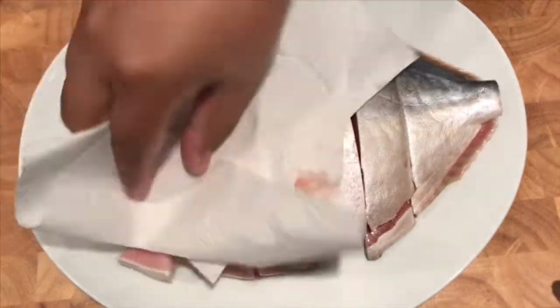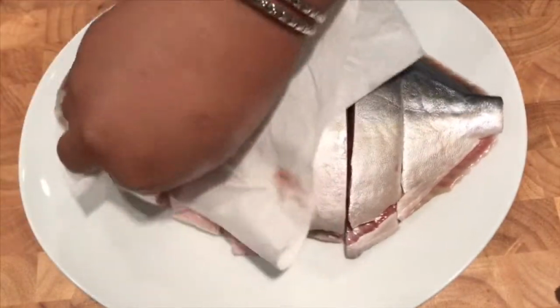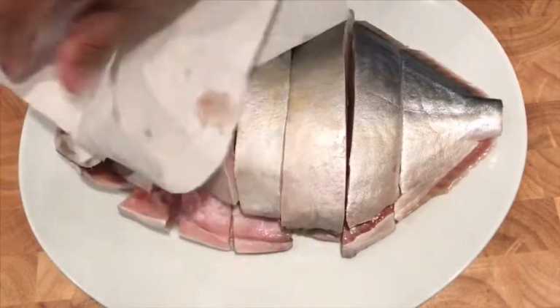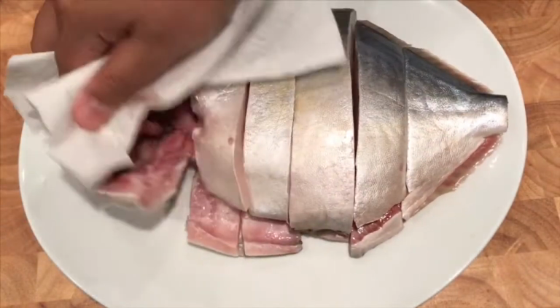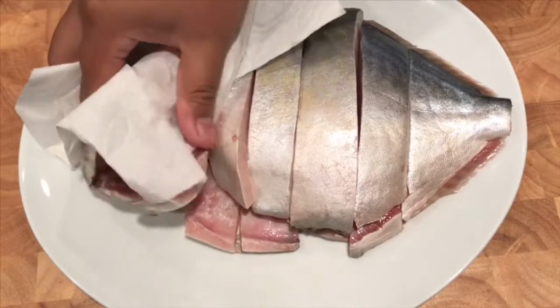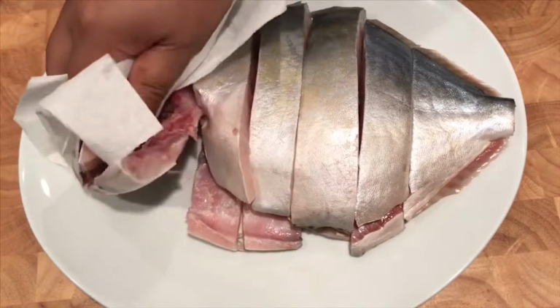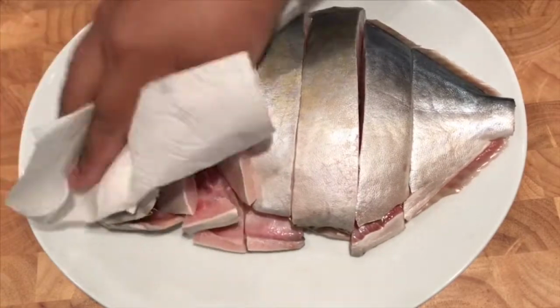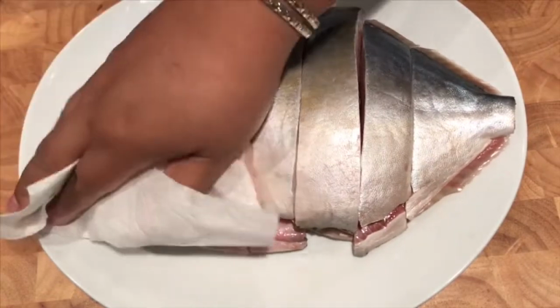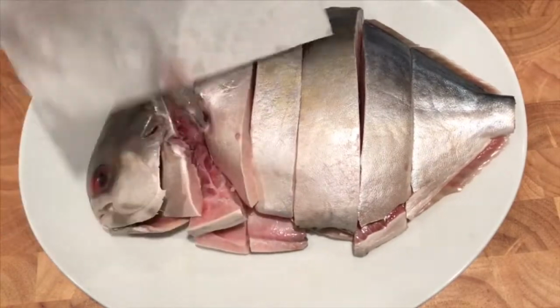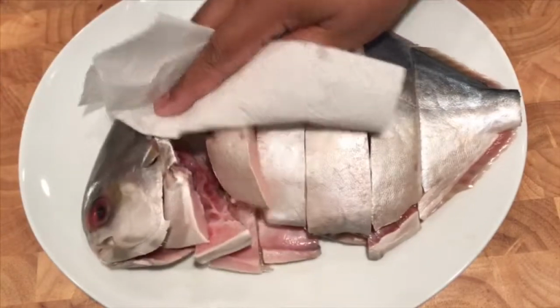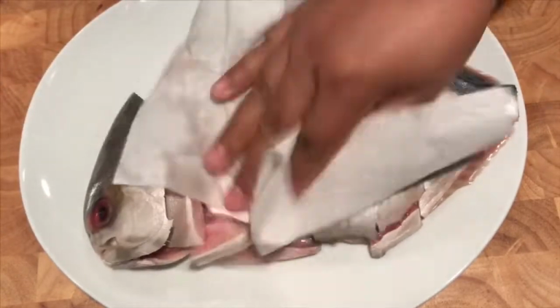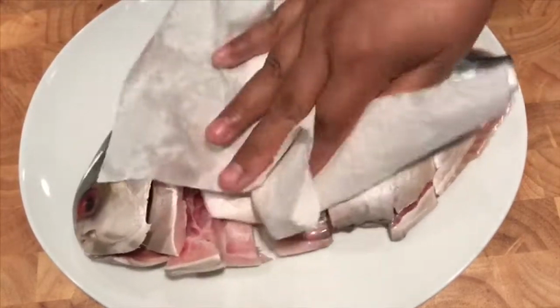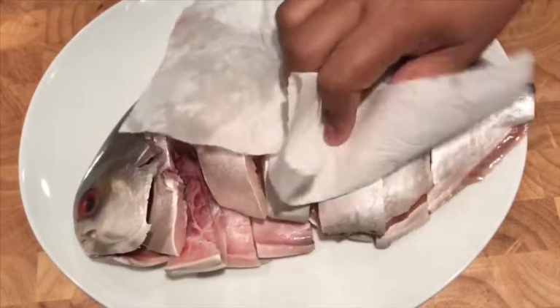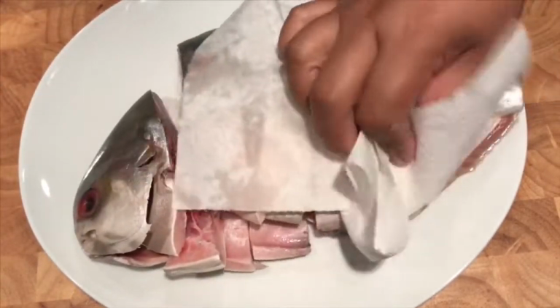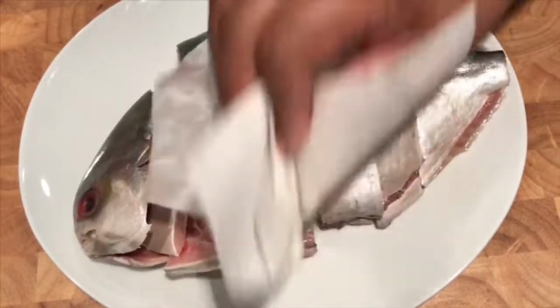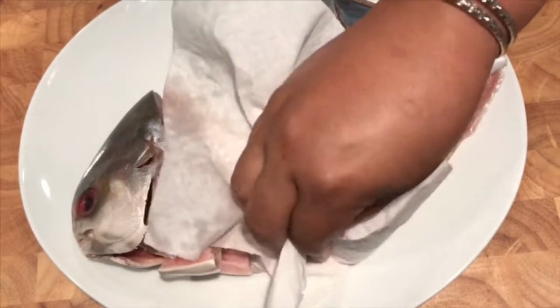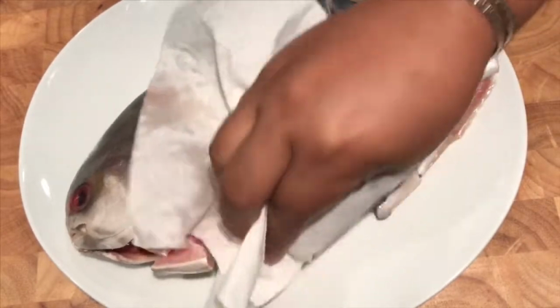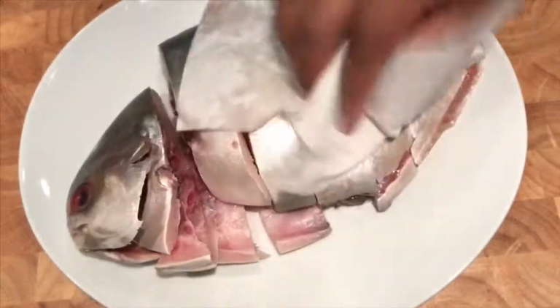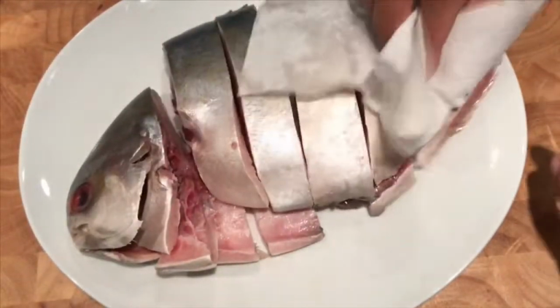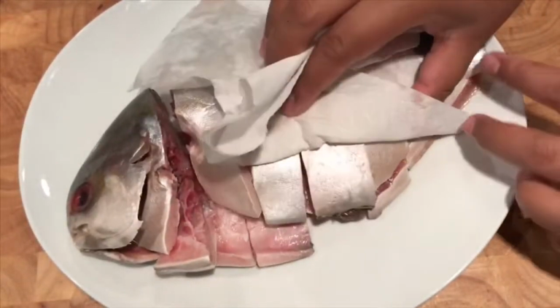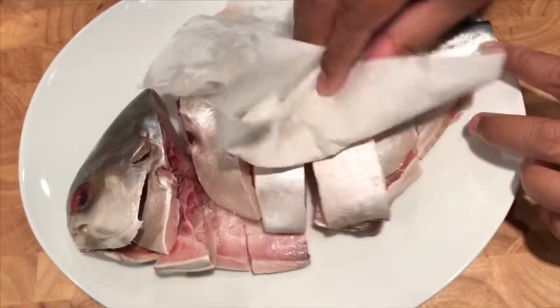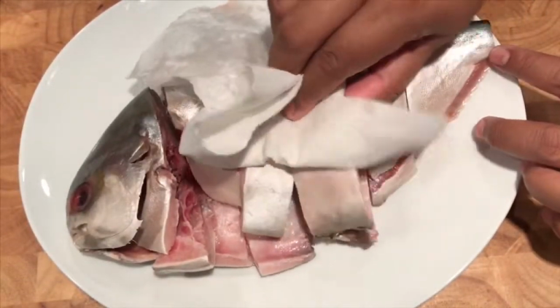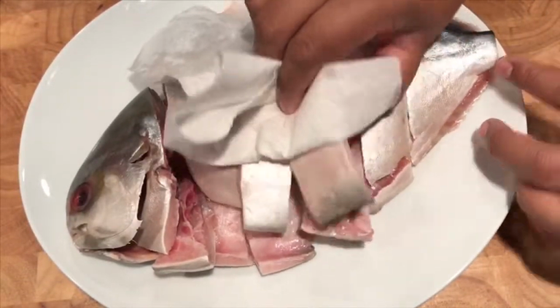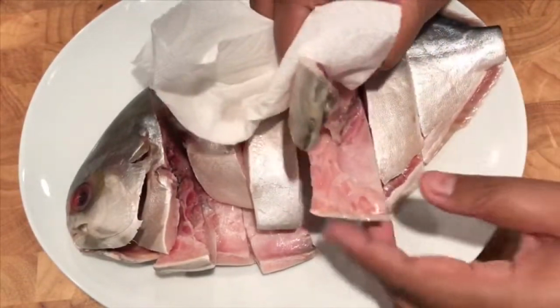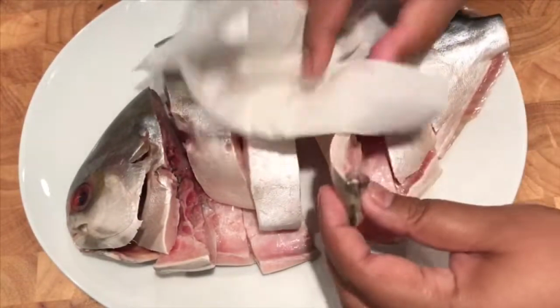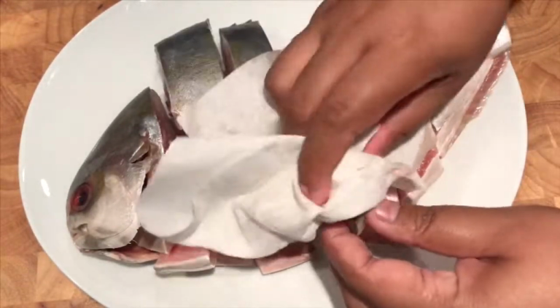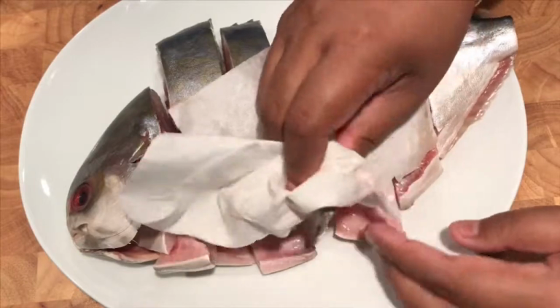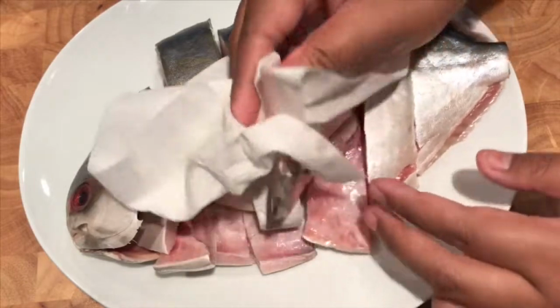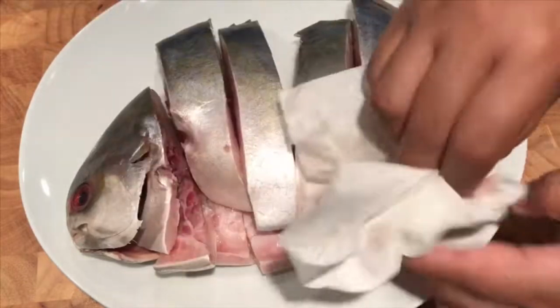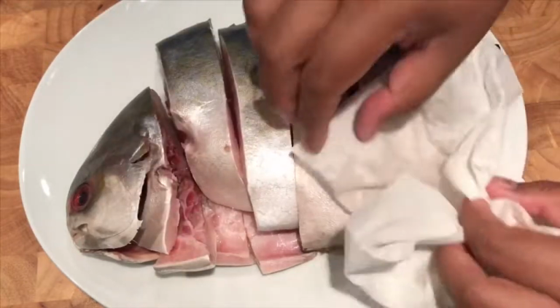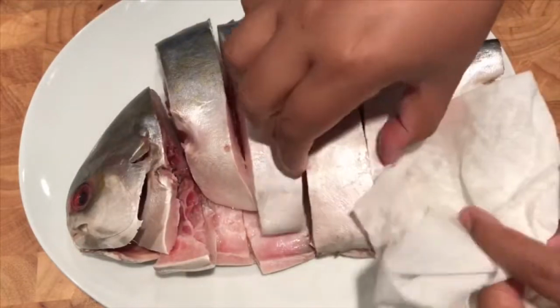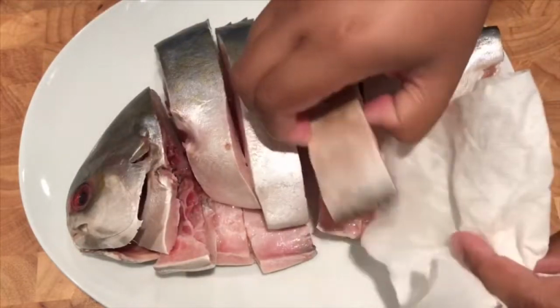The first thing I'm going to do is prepare my fish for deep frying. I'm just going to pat my fish dry to help prevent the oil from spattering when I put it into the frying pan, and also this will give it a nice golden, crispy and crunchy outer.